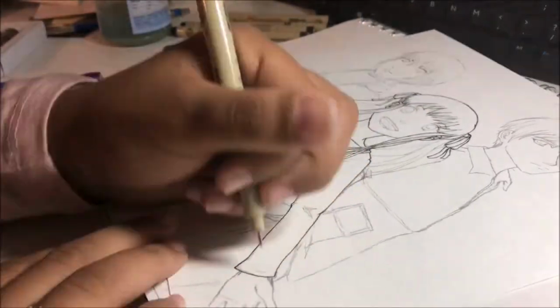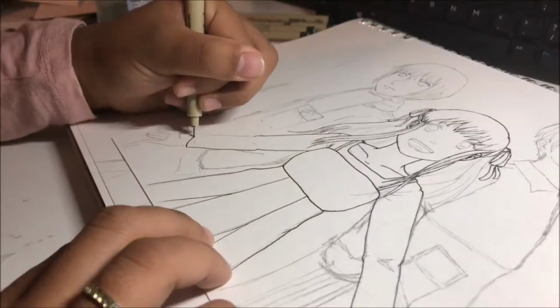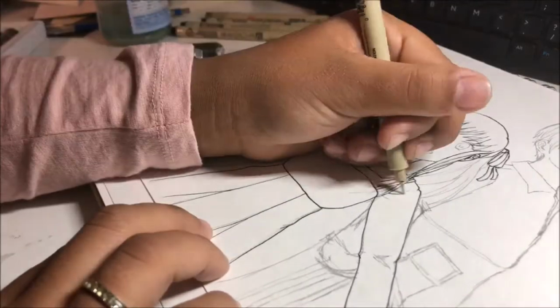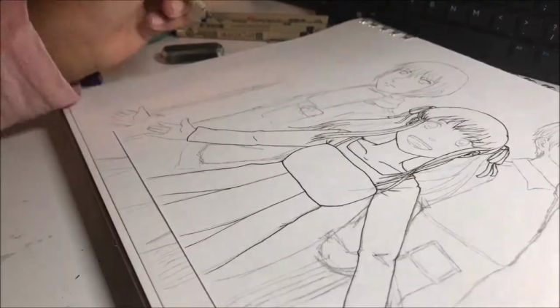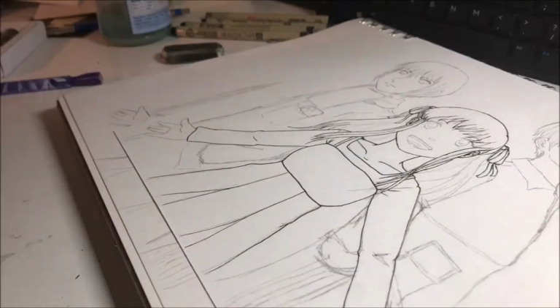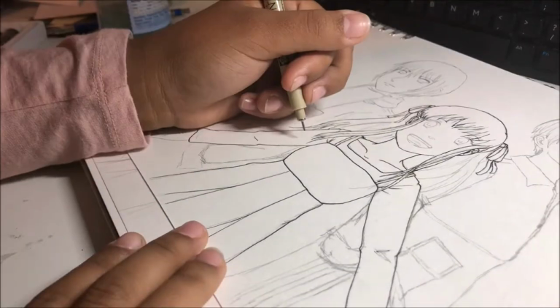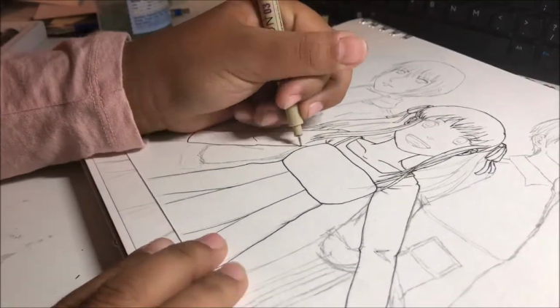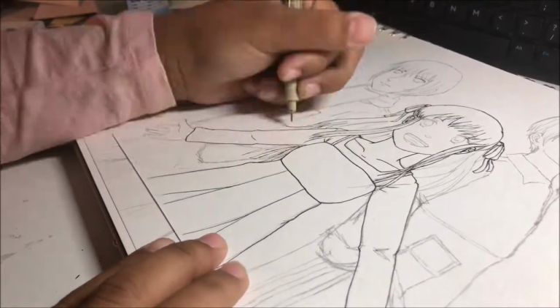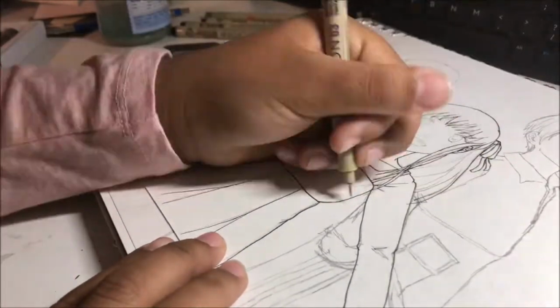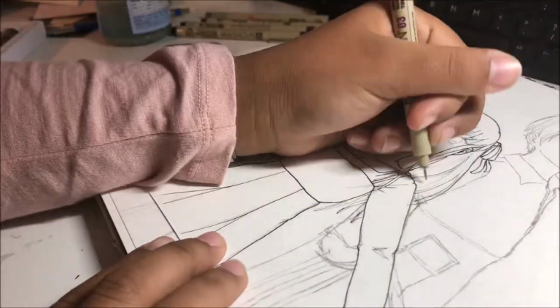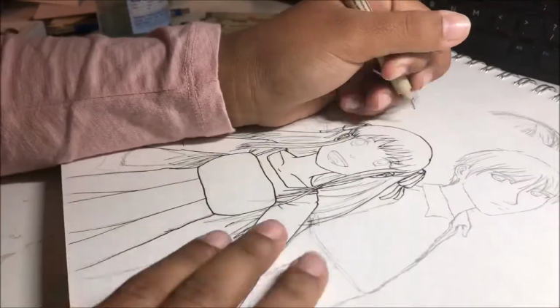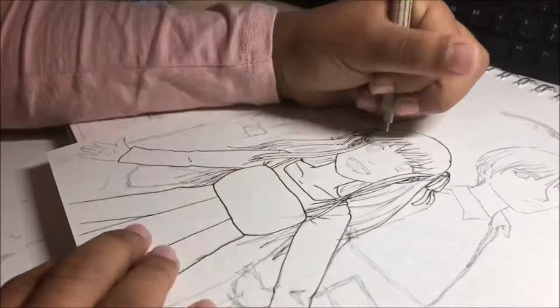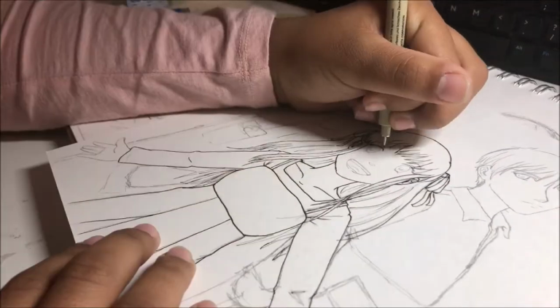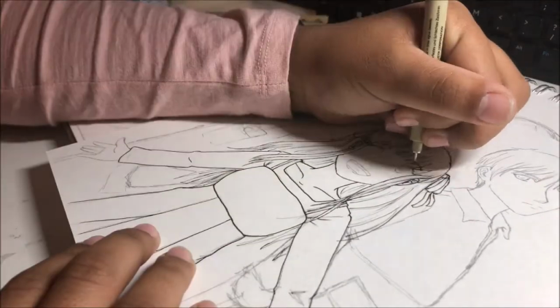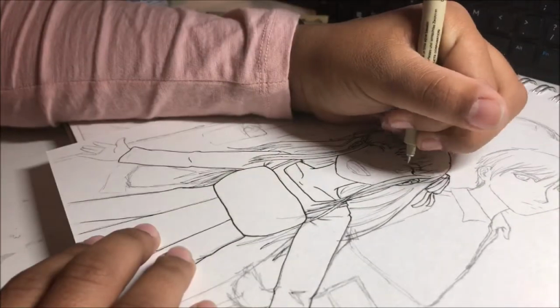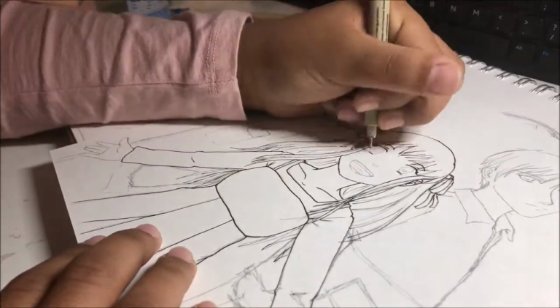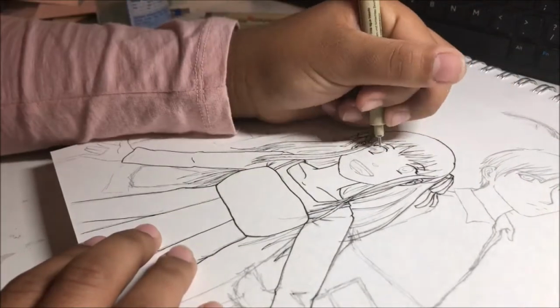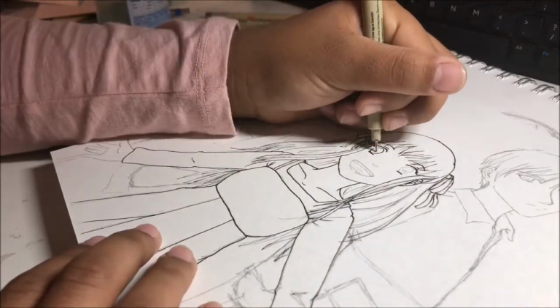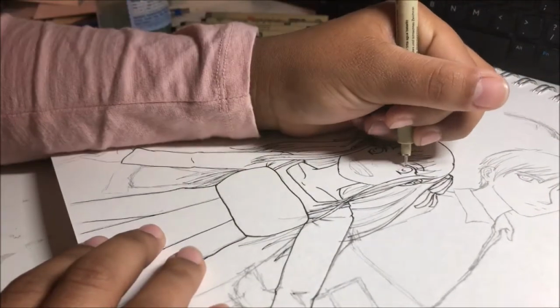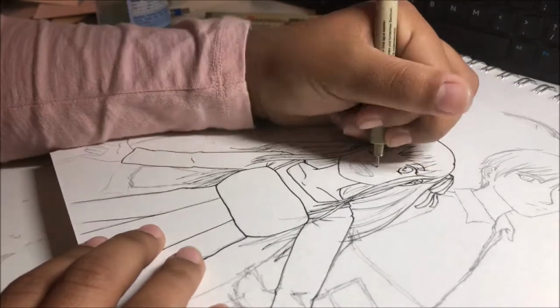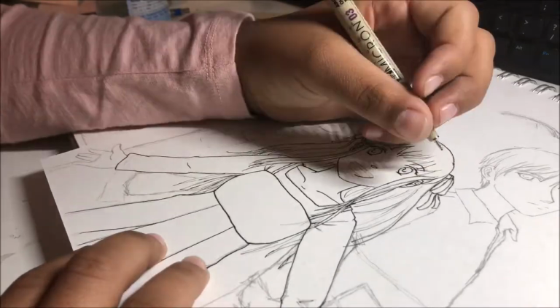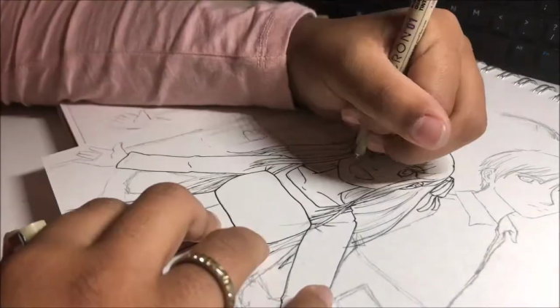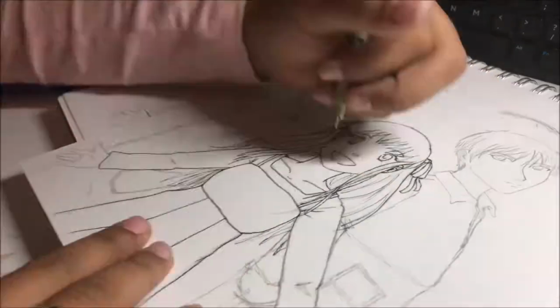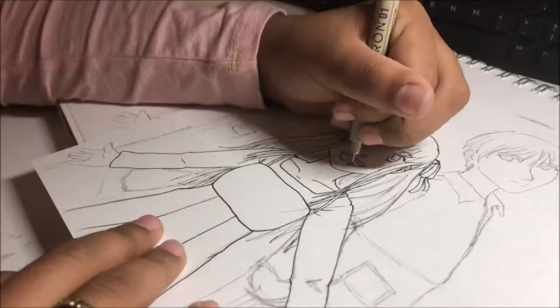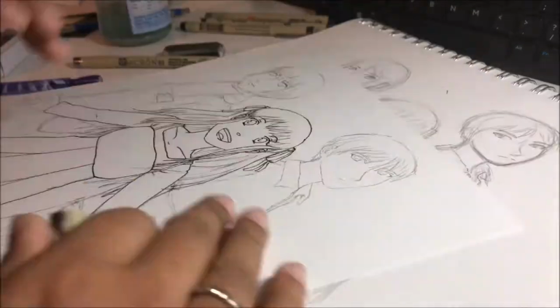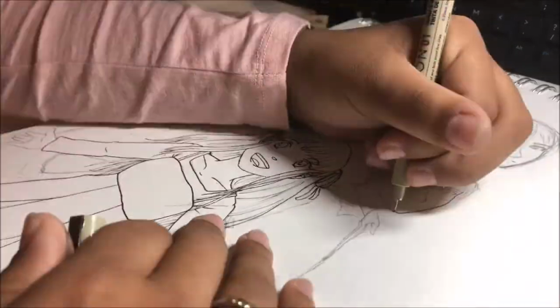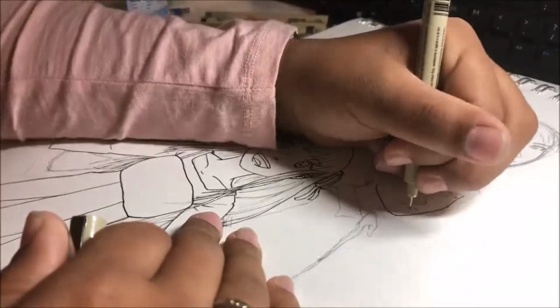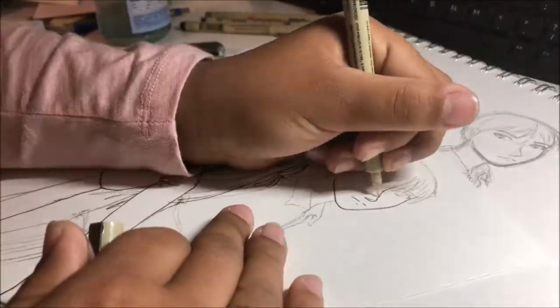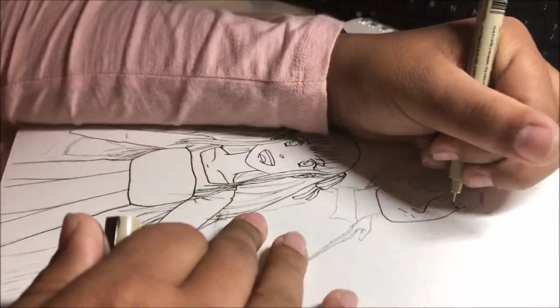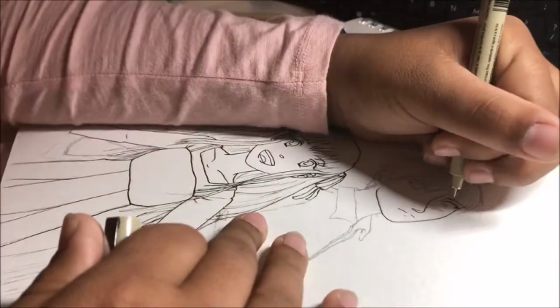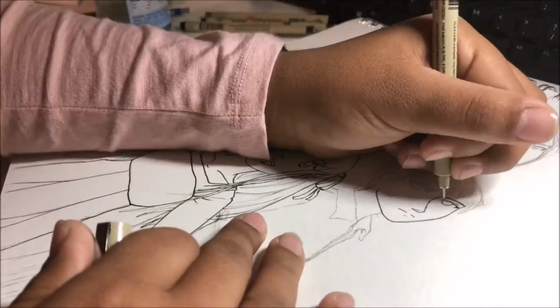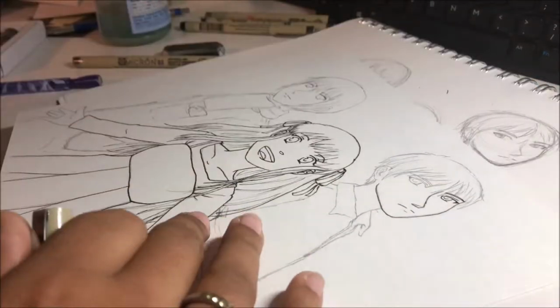Anyway, for my first video back I wanted to do a tribute to Fruits Basket. It's the first manga I ever read and my favorite of all time honestly, at least for shoujo.